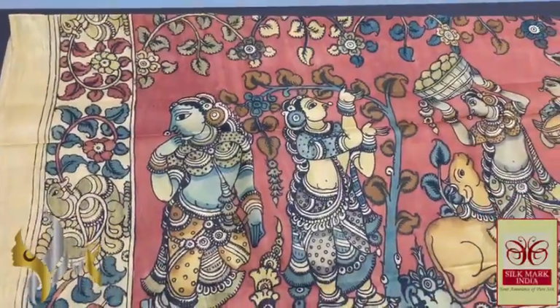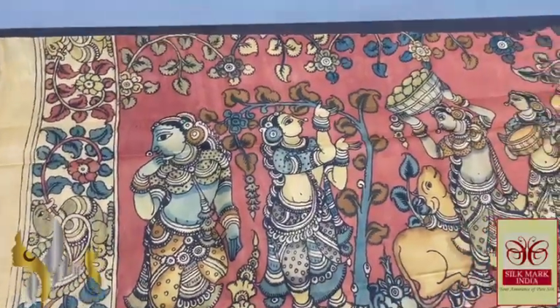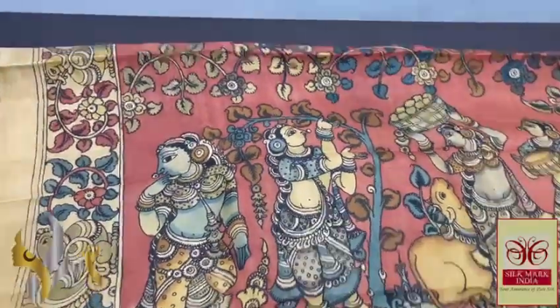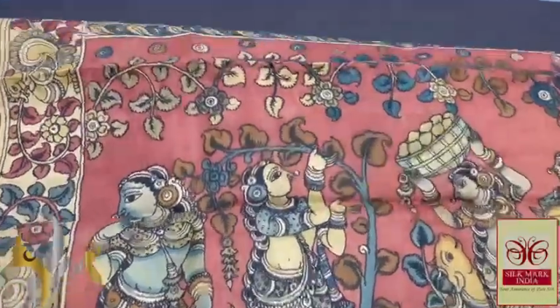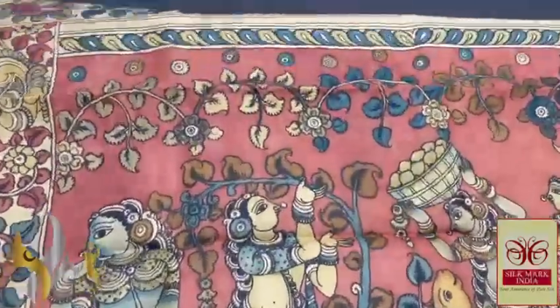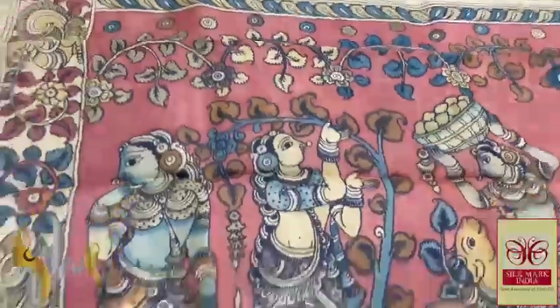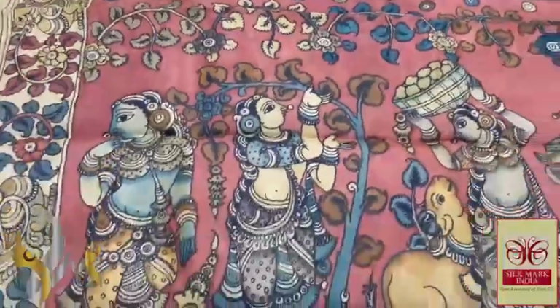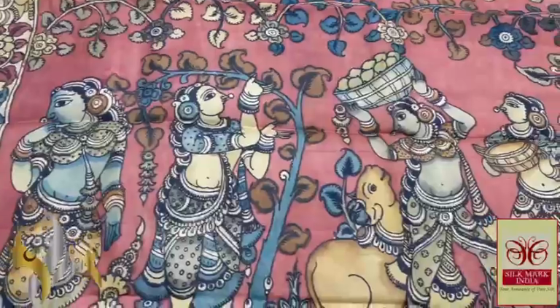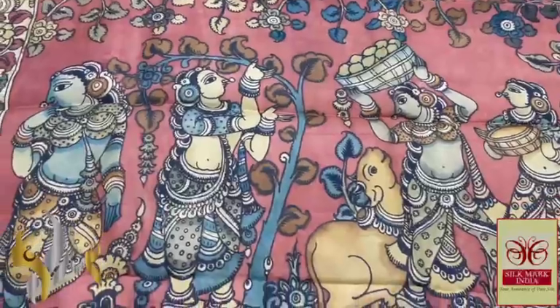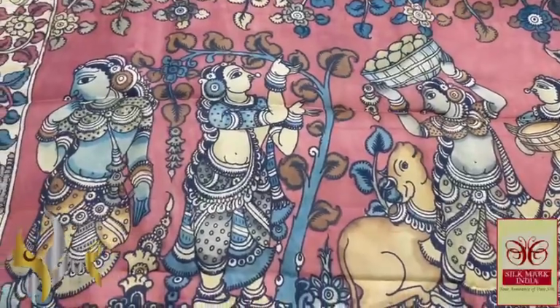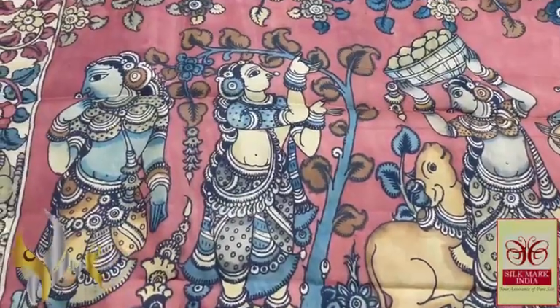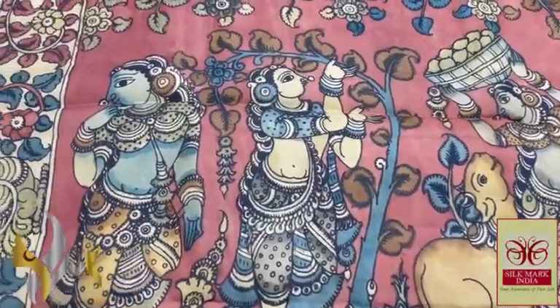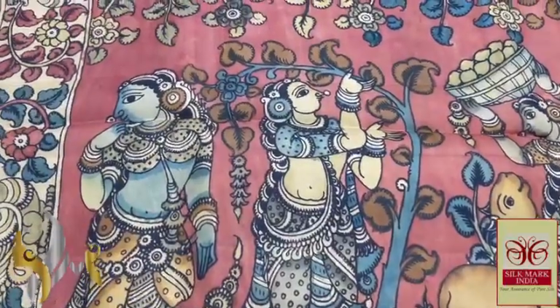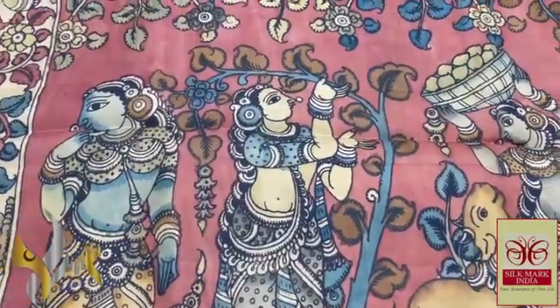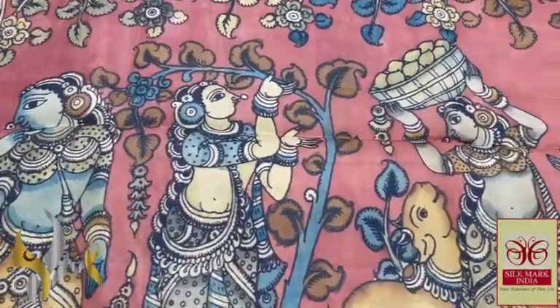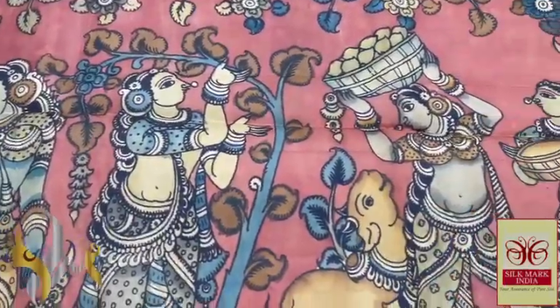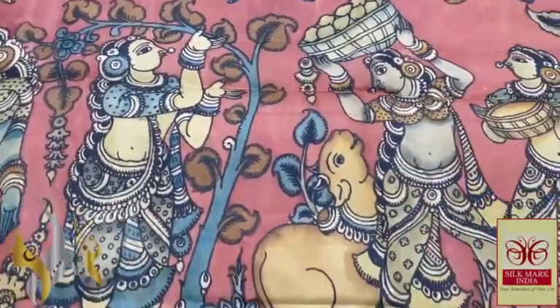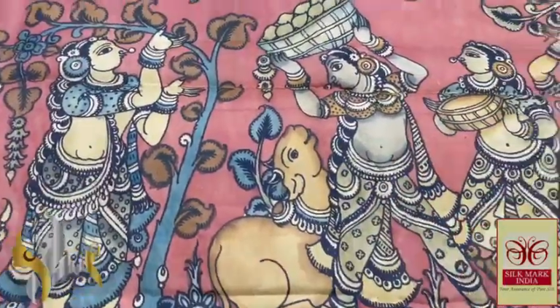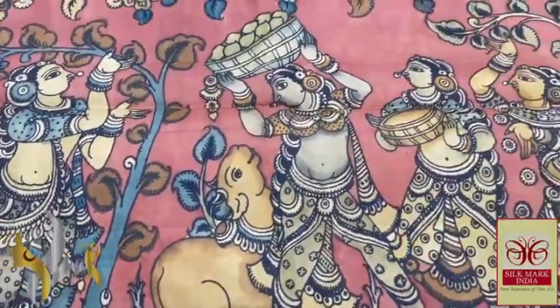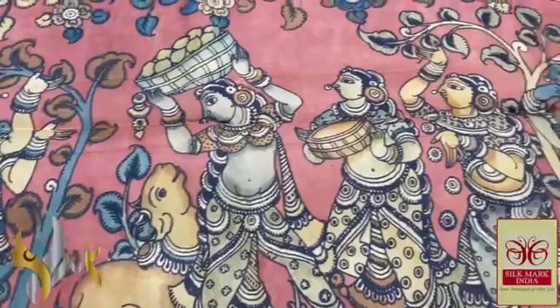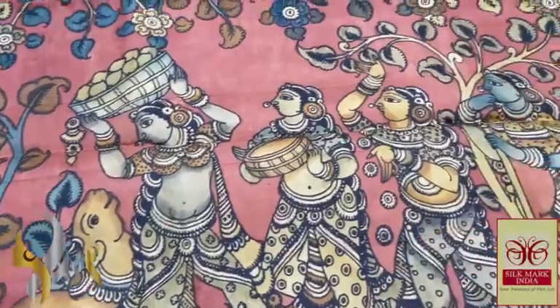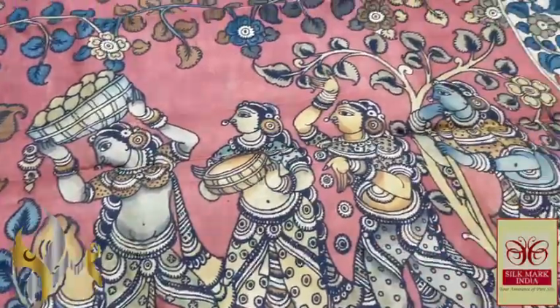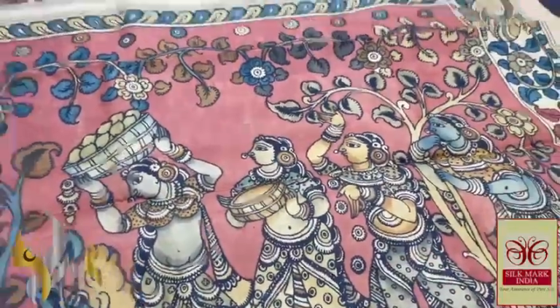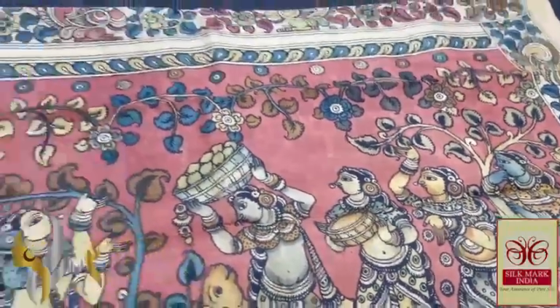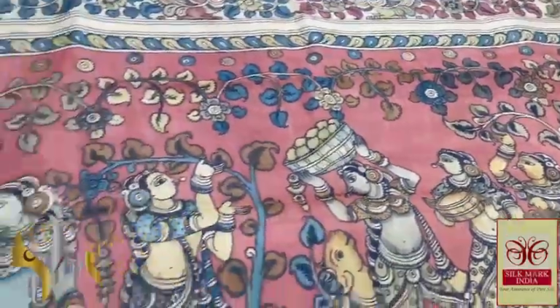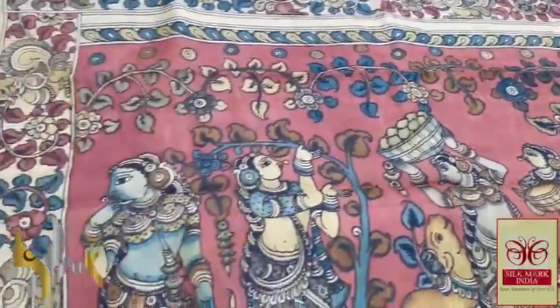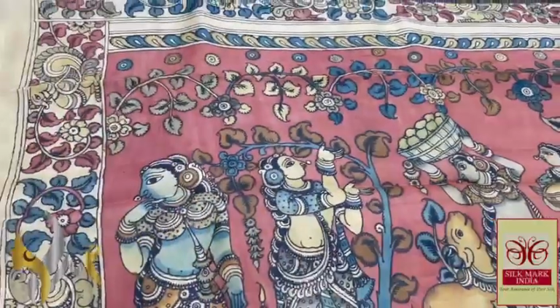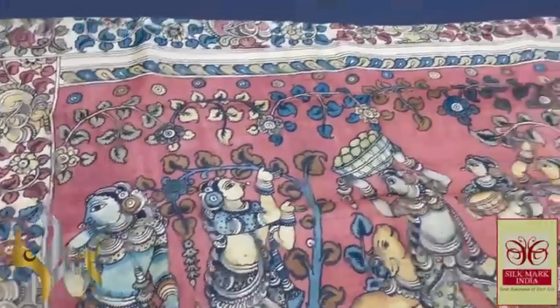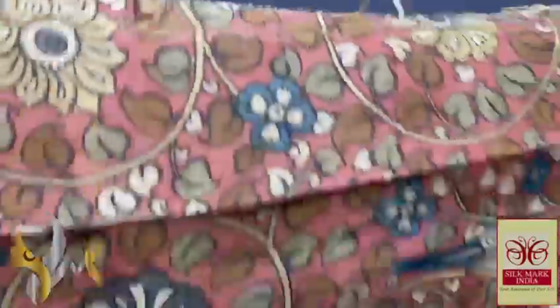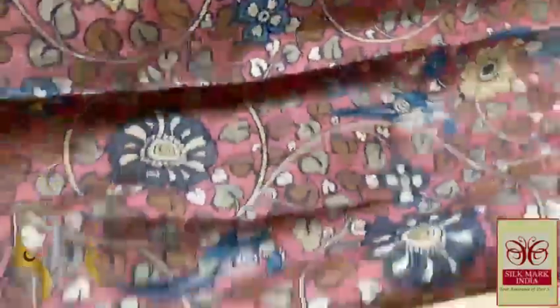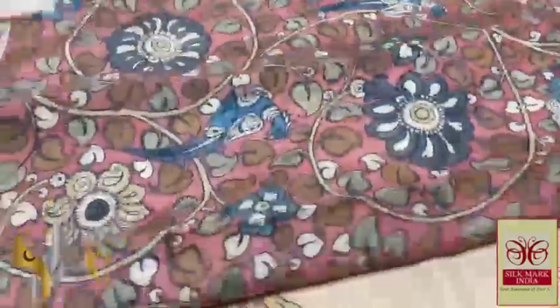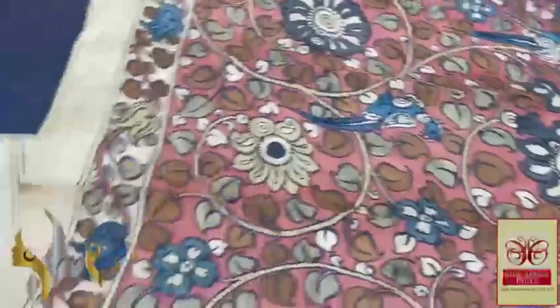You can see the beautiful details of the work. Very traditional work, monolithic. You can see the sculpture design with the cow. Beautiful ladies with a floral pattern as well. Both sides we have border given.